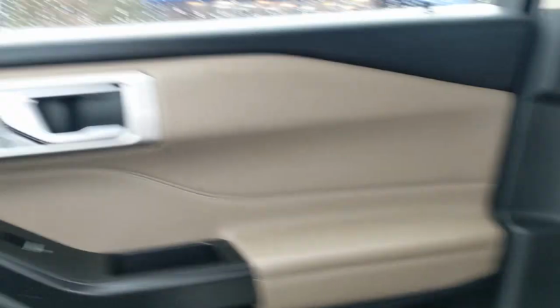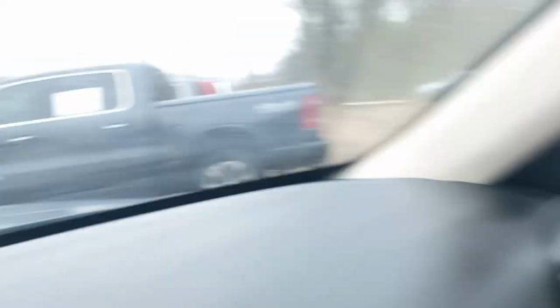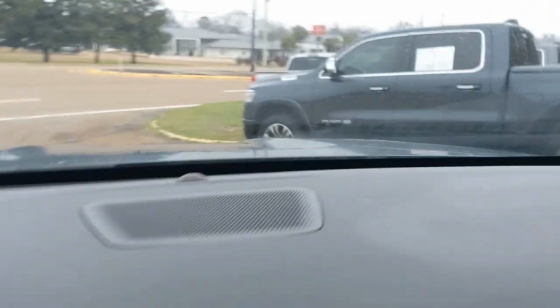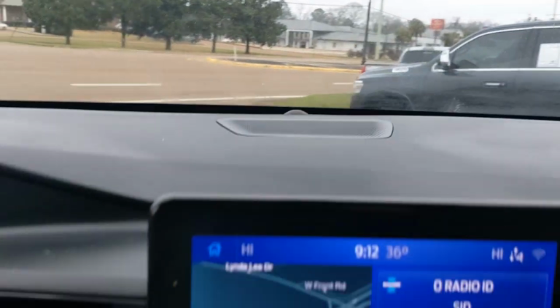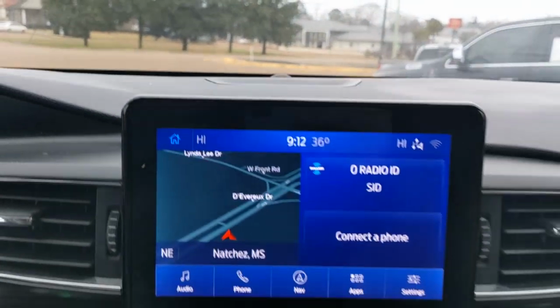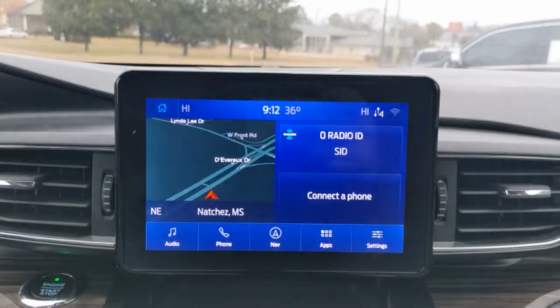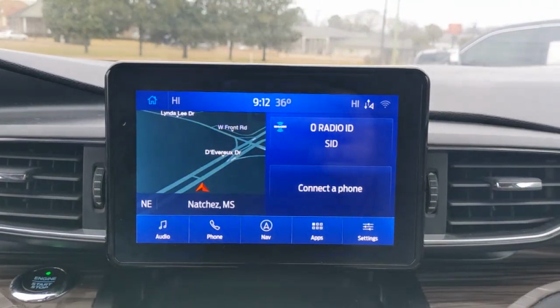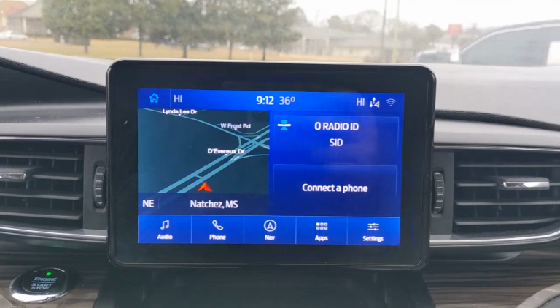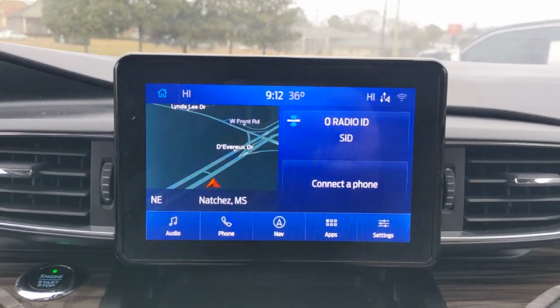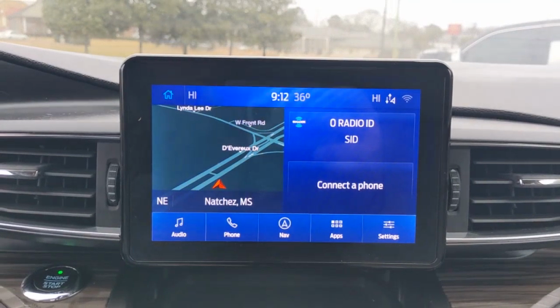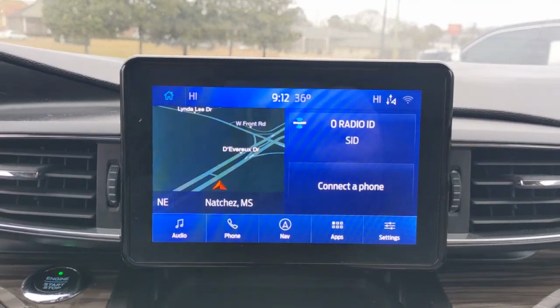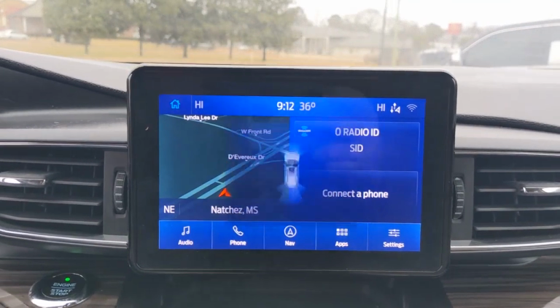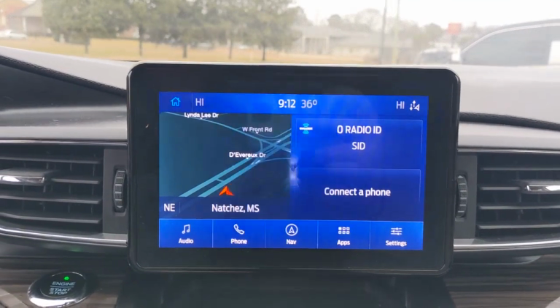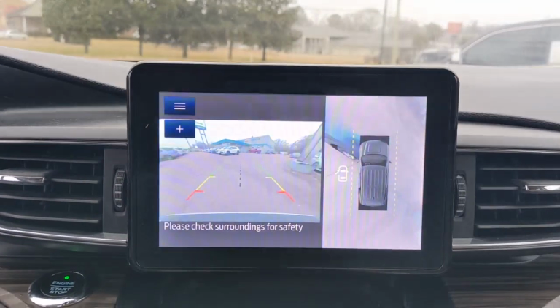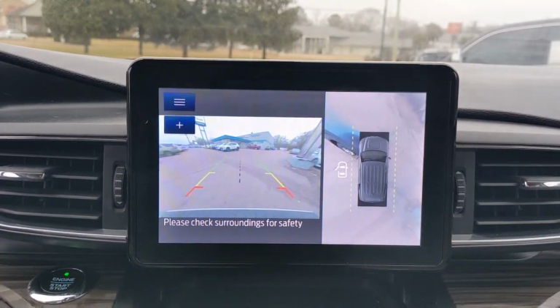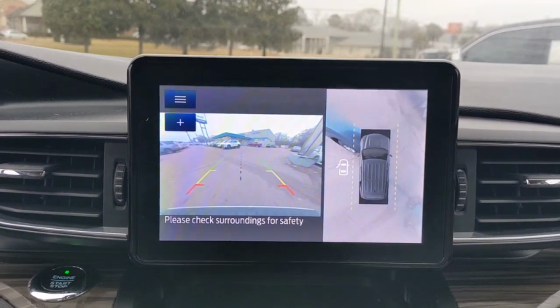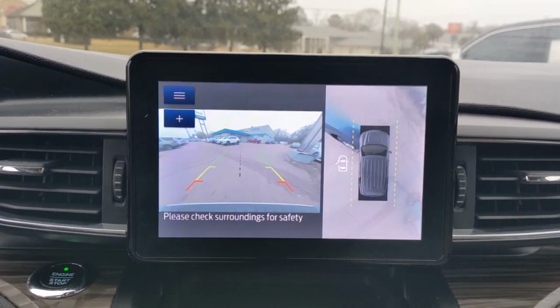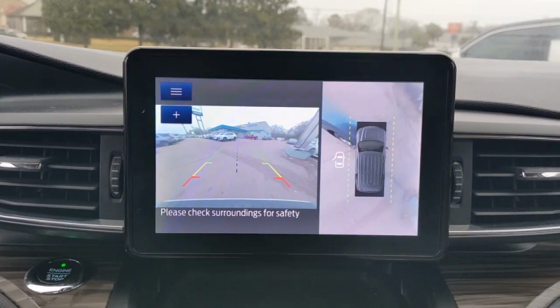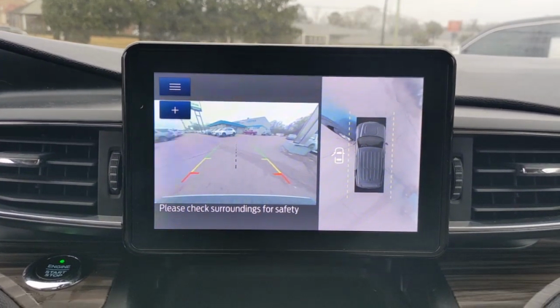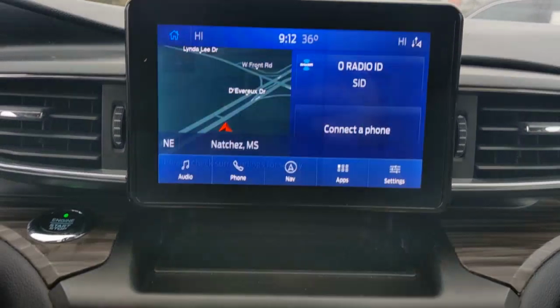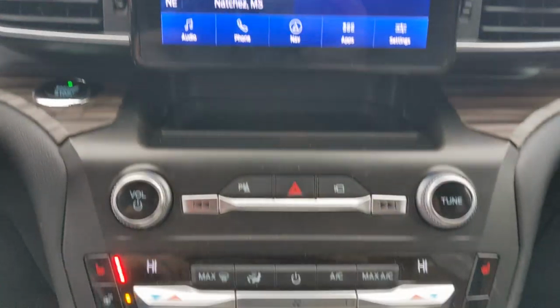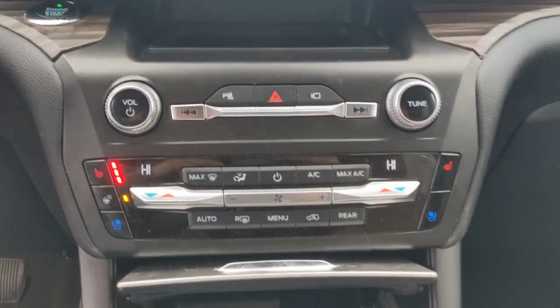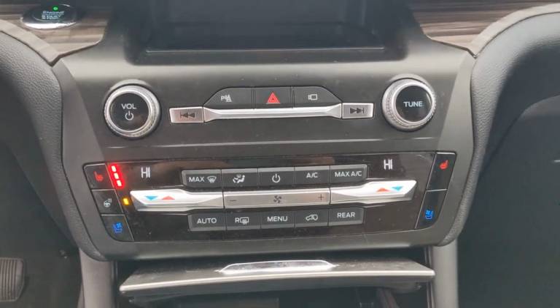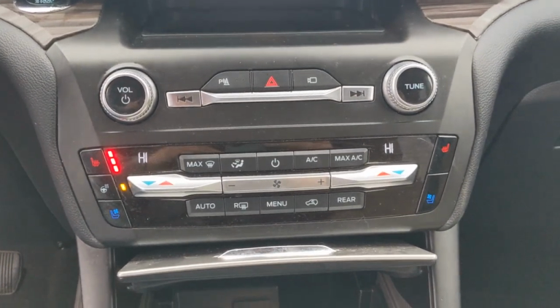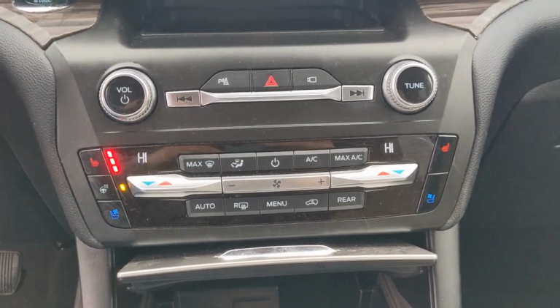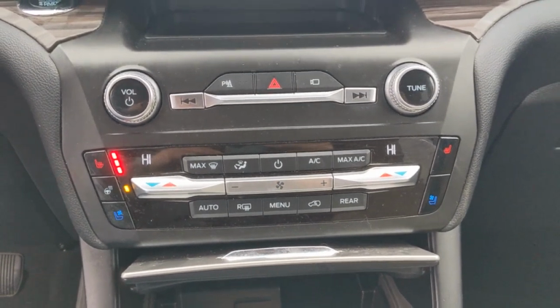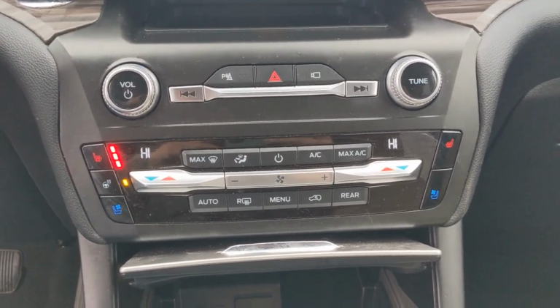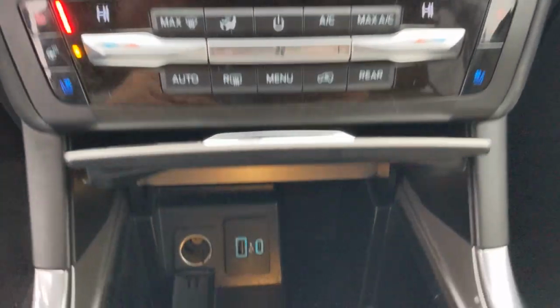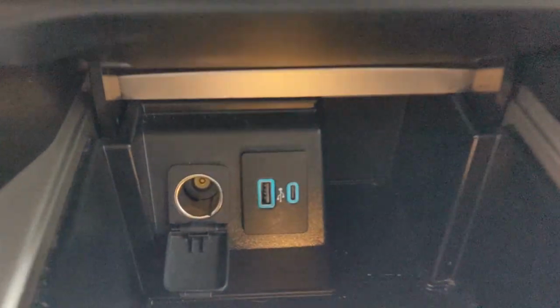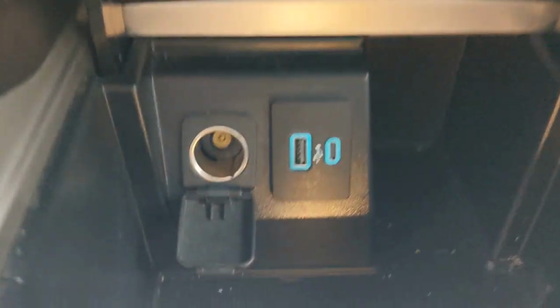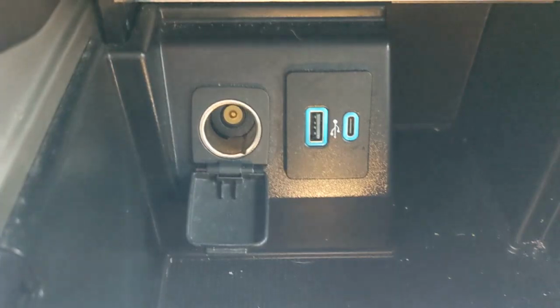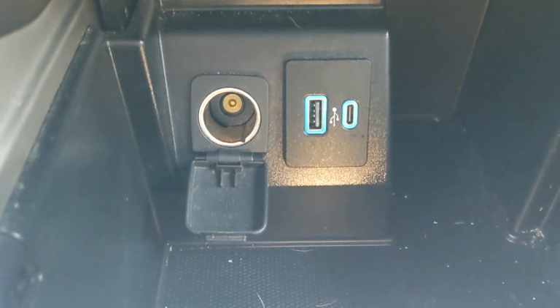Lane departure warning, hands-free liftgate, navigation system, keyless entry, four-cylinder engine, premium sound system, satellite radio, heated rear seat, four-wheel drive, woodgrain interior trim.